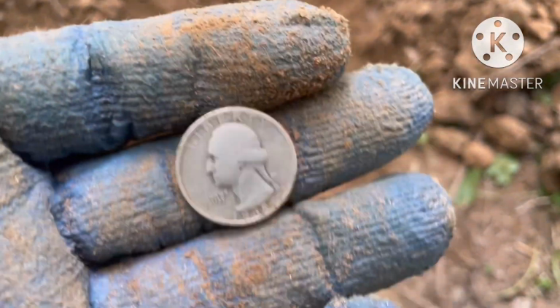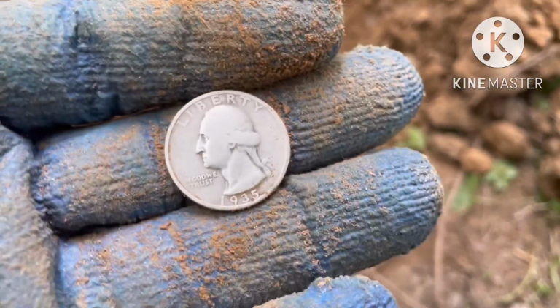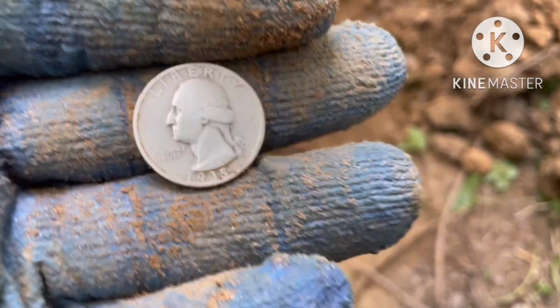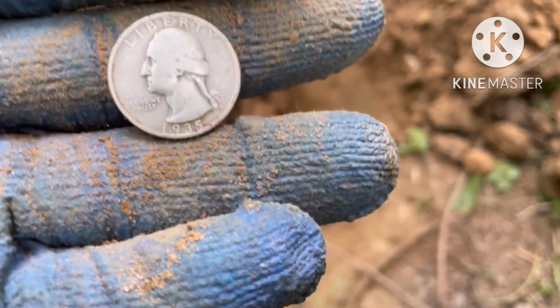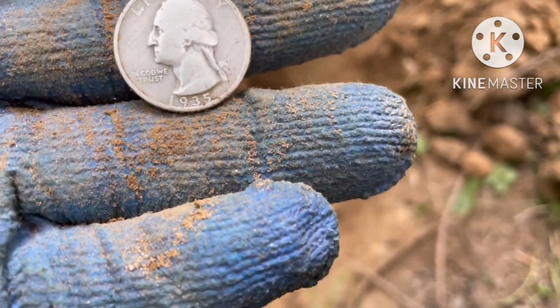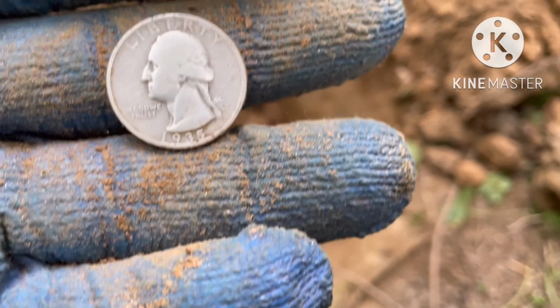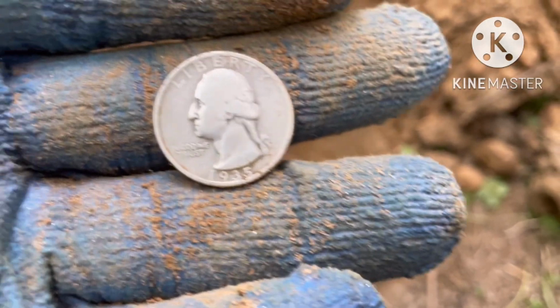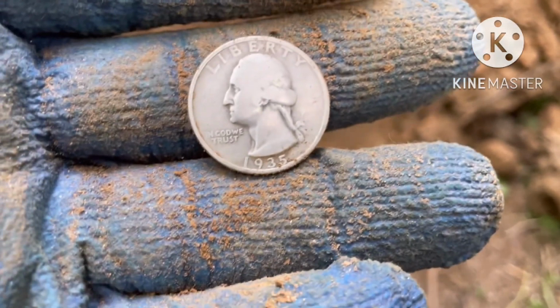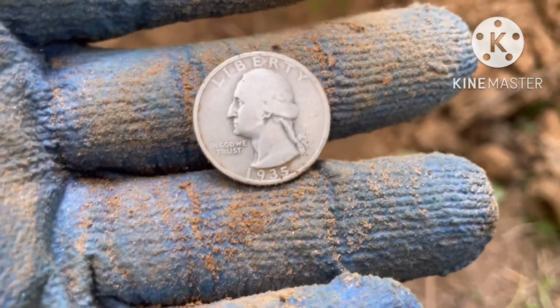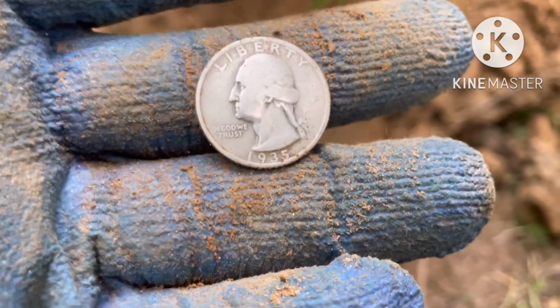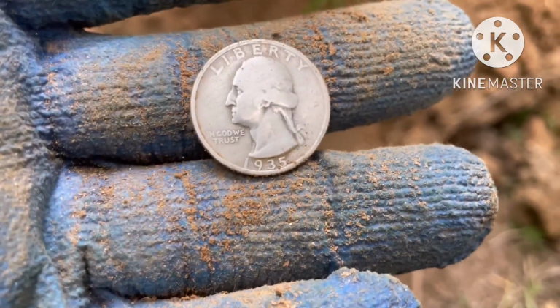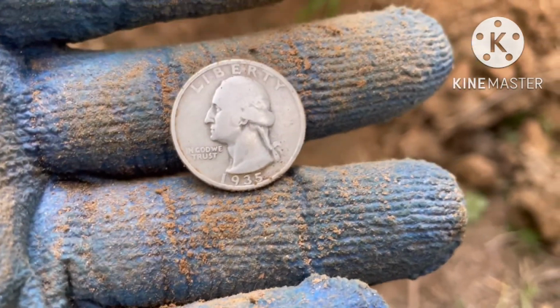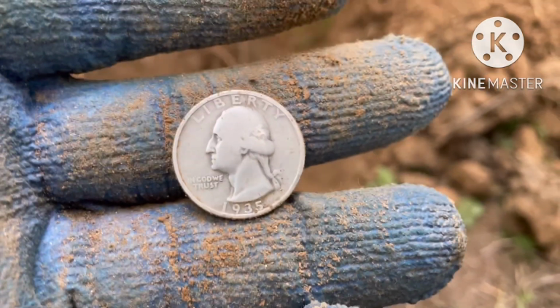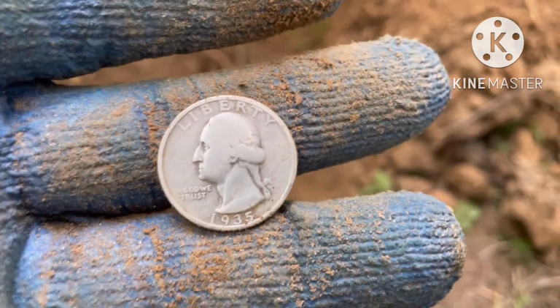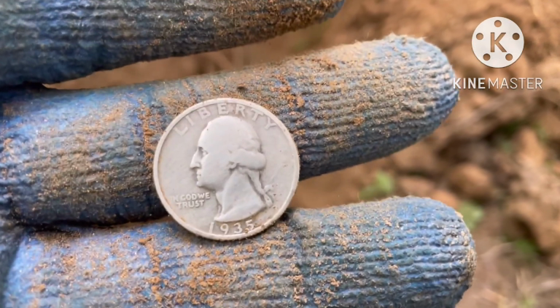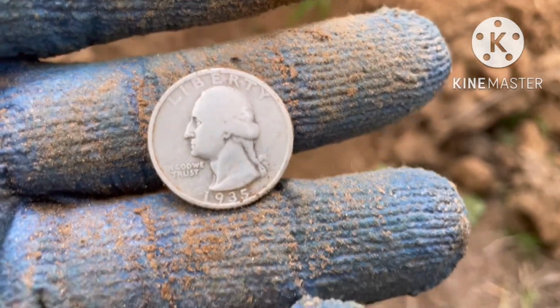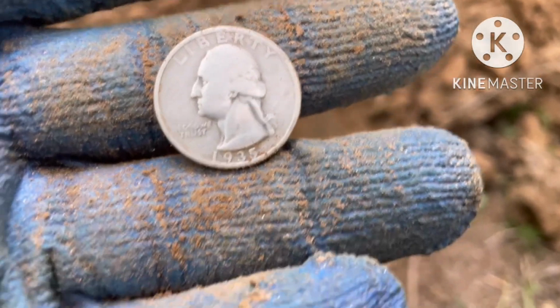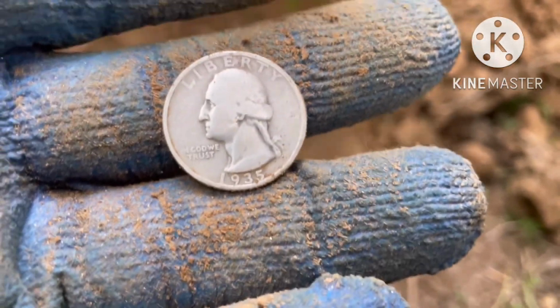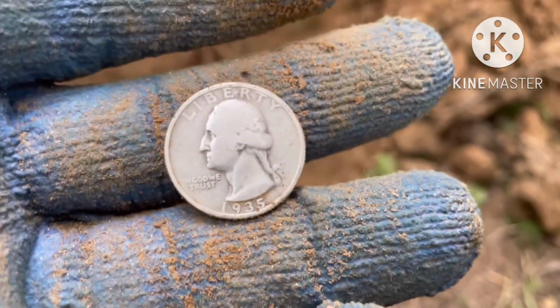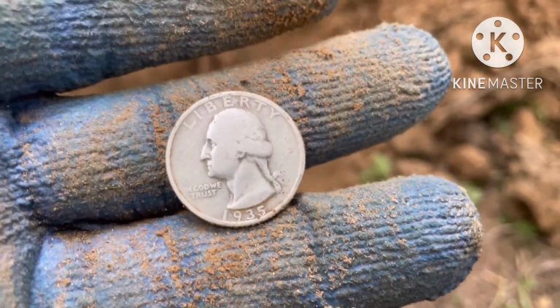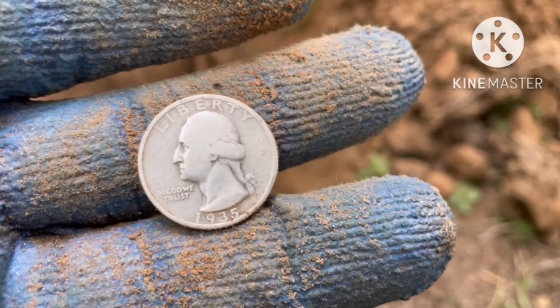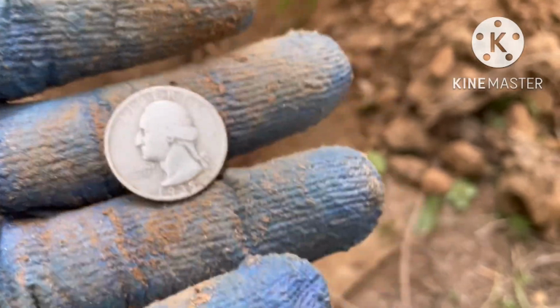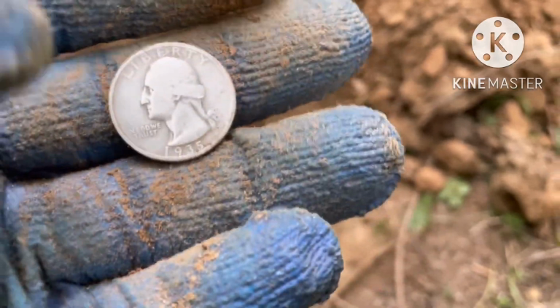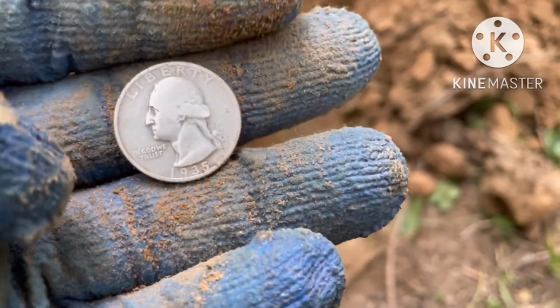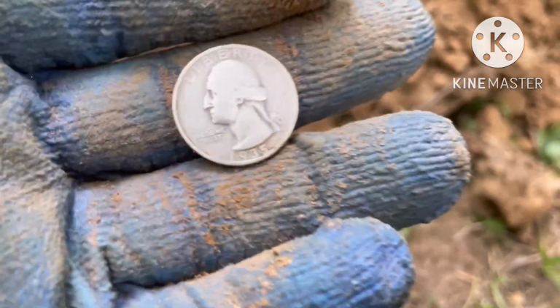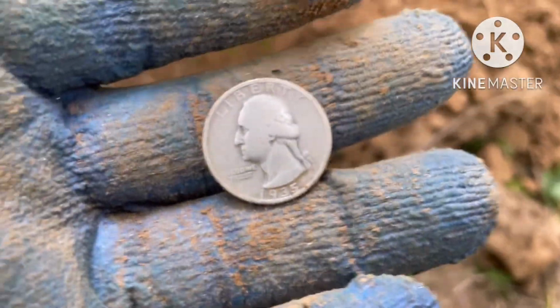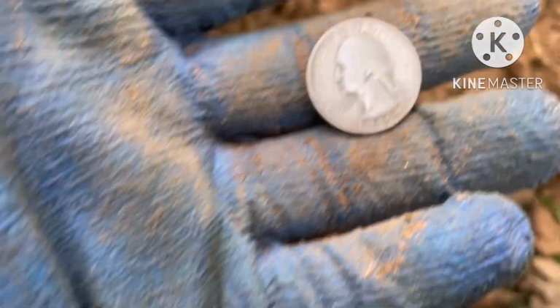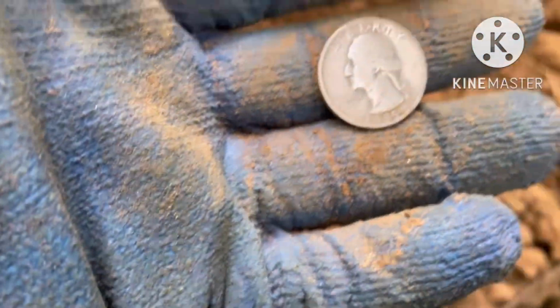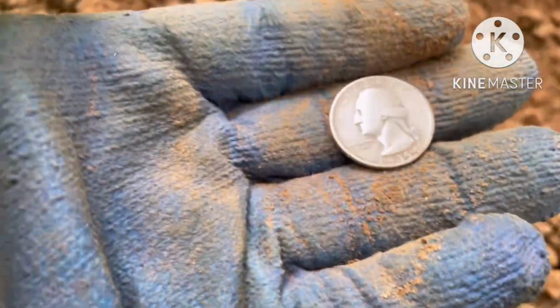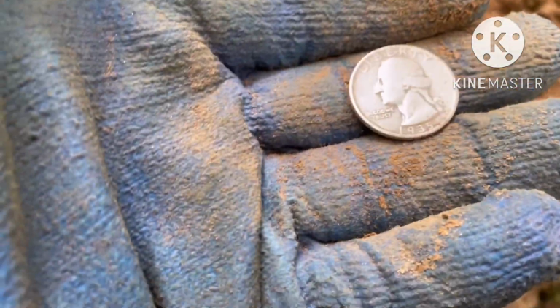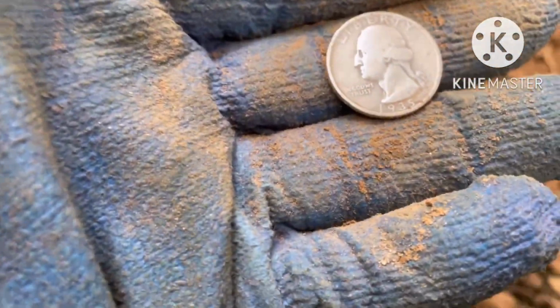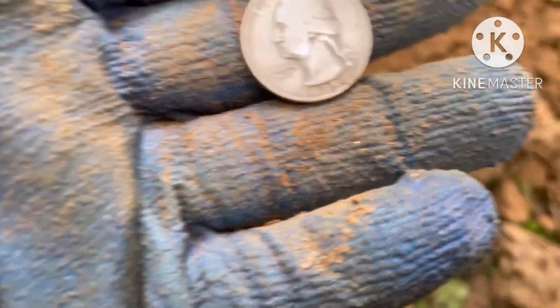Yesterday I found three coins five feet from each other. All right guys, I'll bring you in if I find any more.